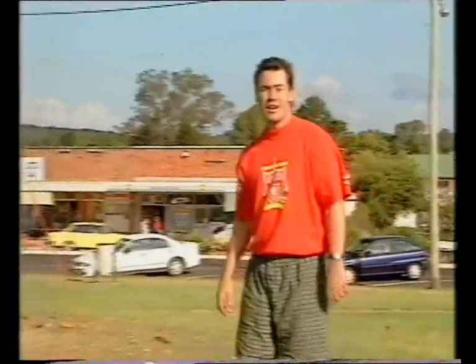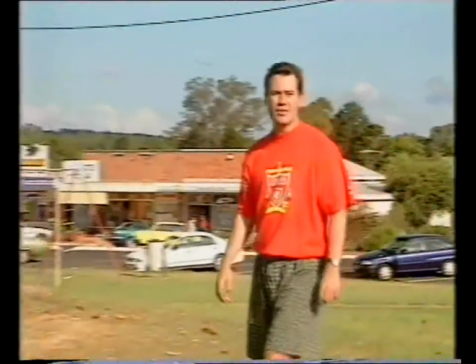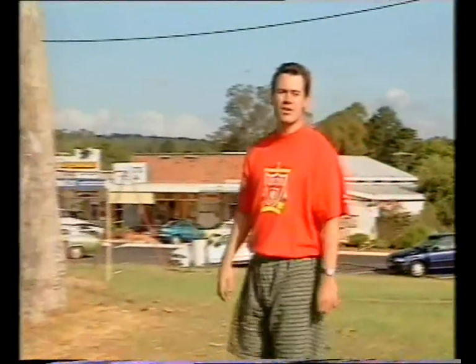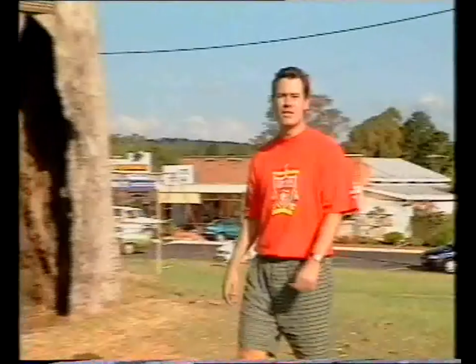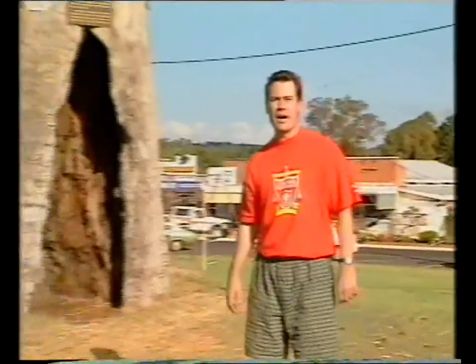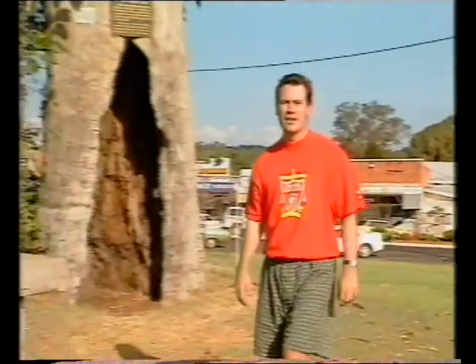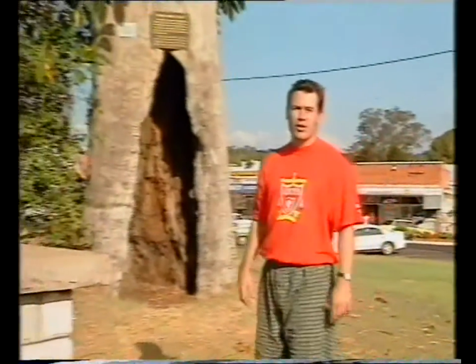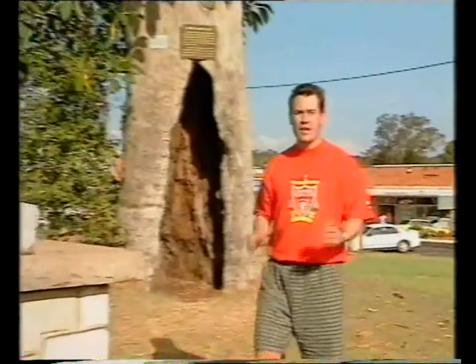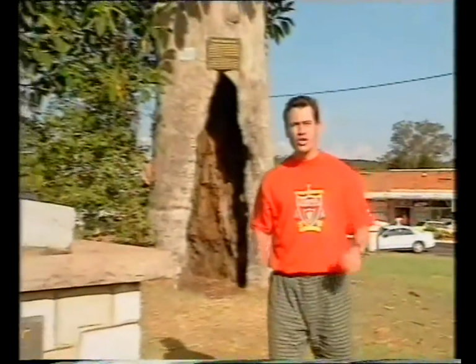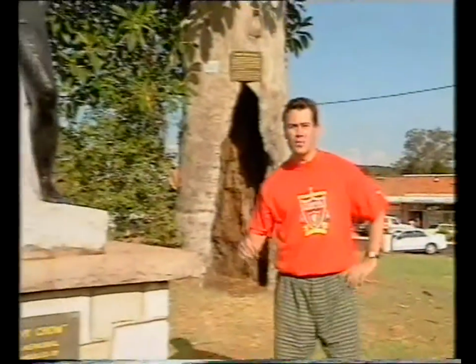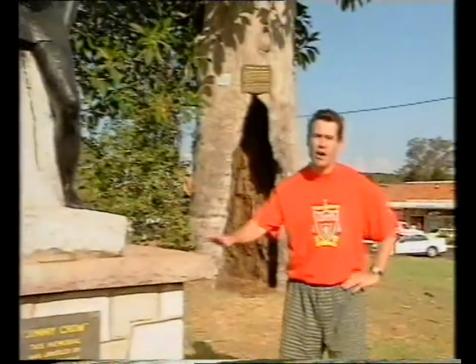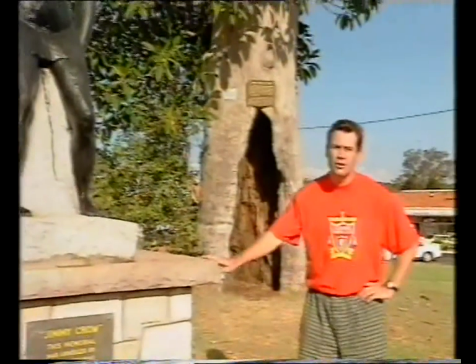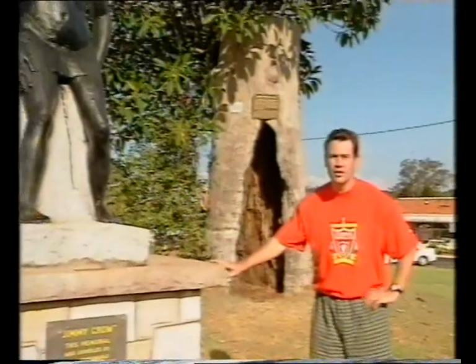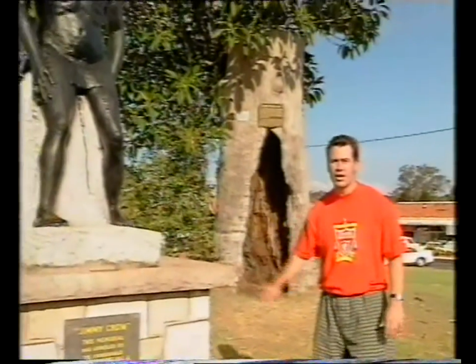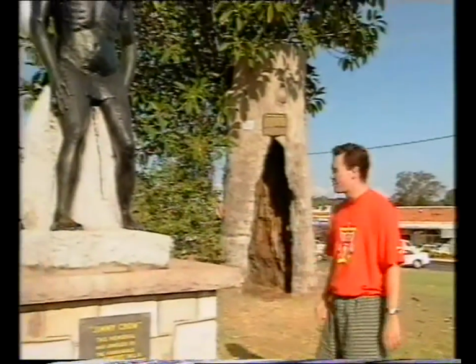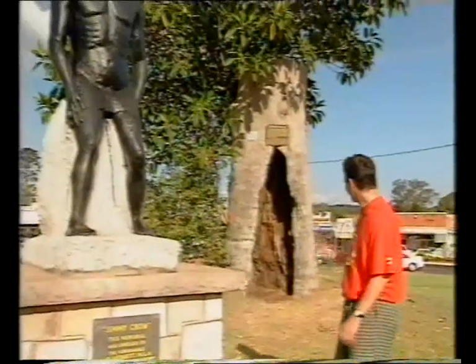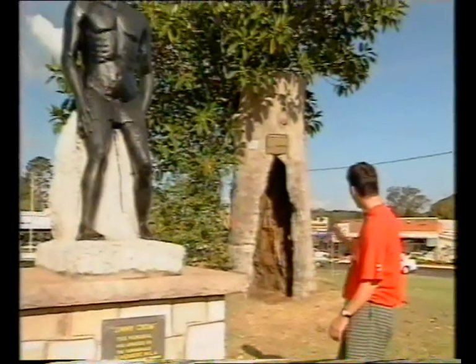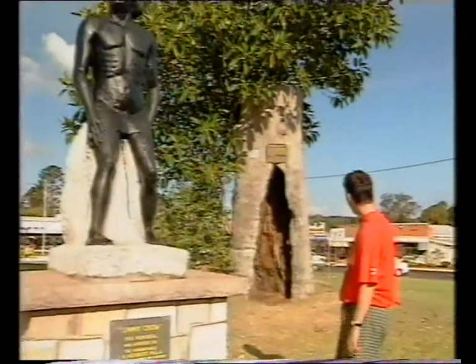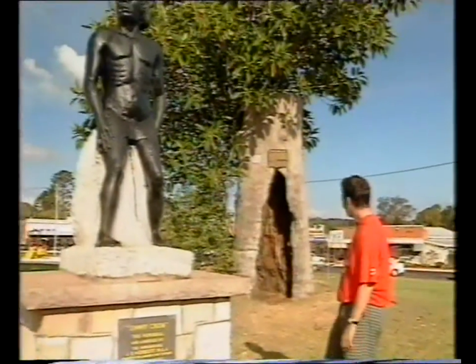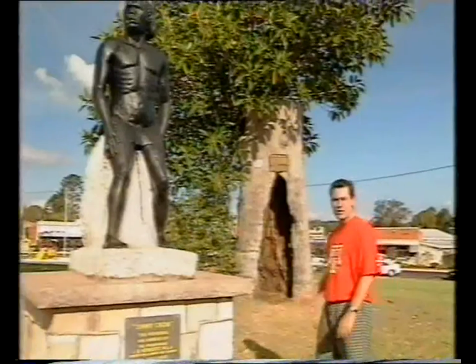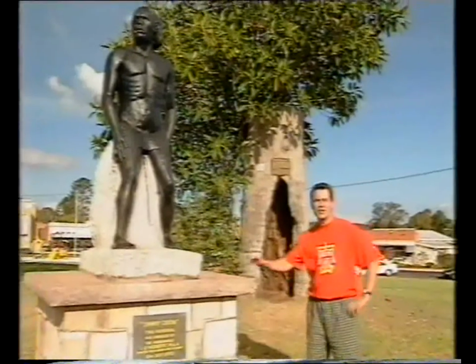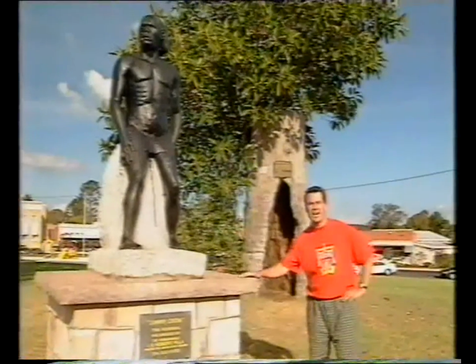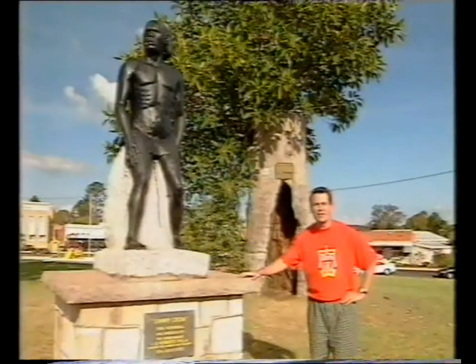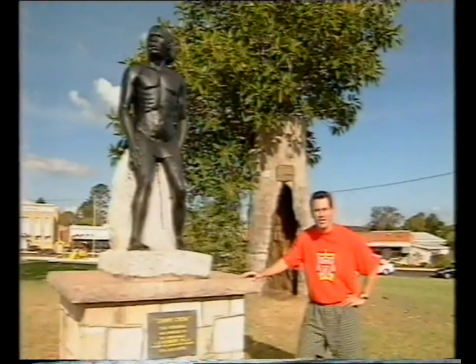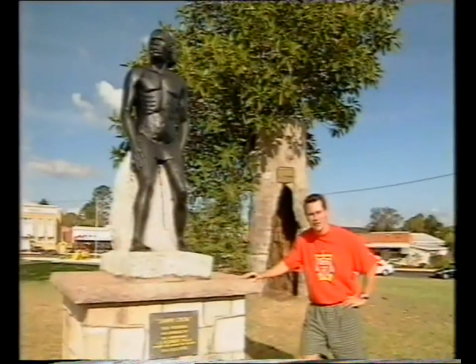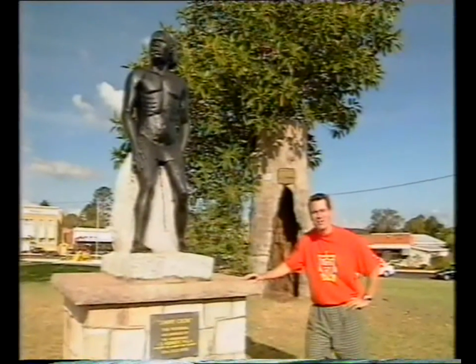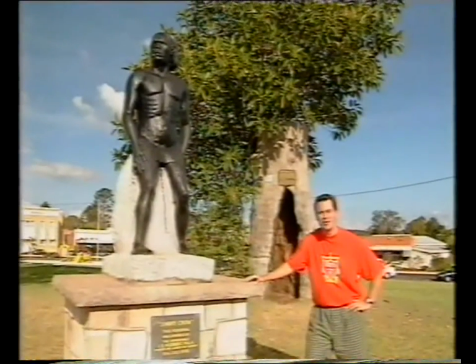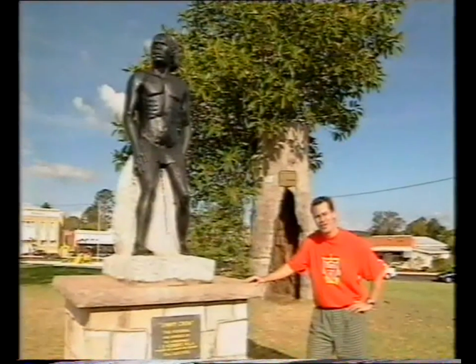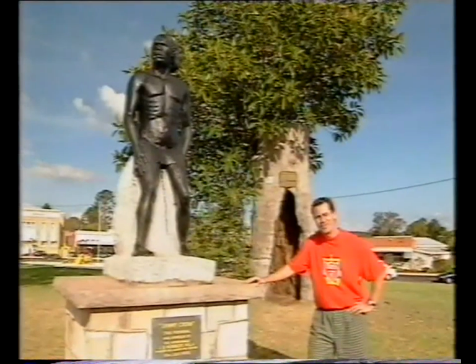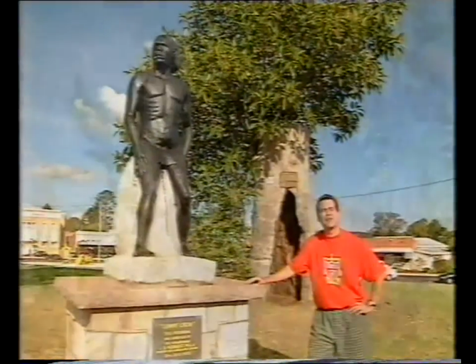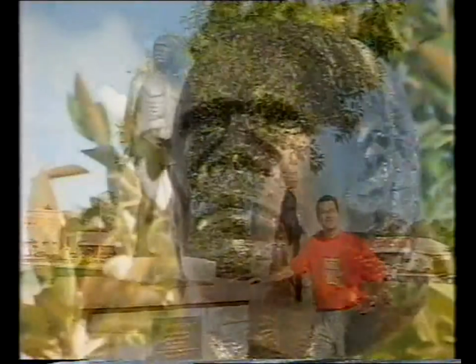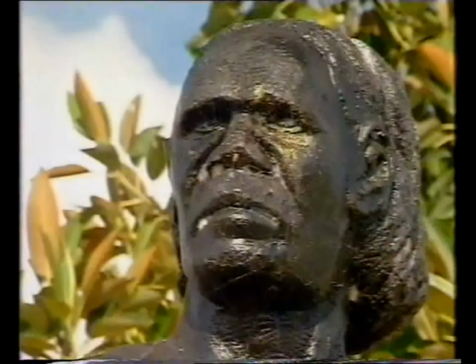It only takes a trip to the local town park to find out that Aboriginal Jimmy Crow, who used to live in a hollowed out tree just like that one, was a bit of a legend when it came to giving directions to travellers passing through, and so they named the place after him.